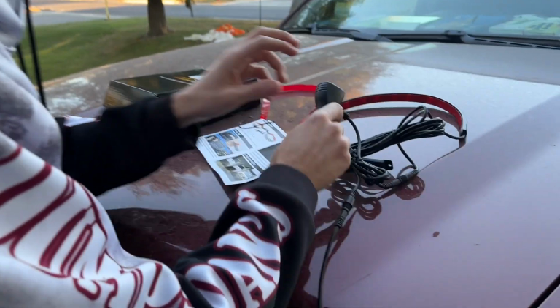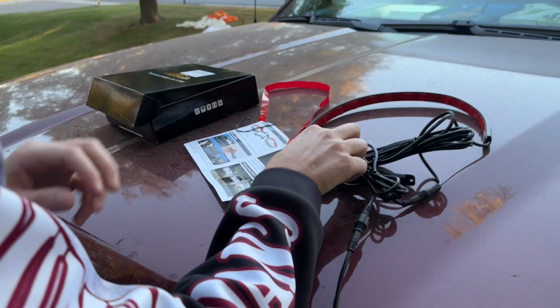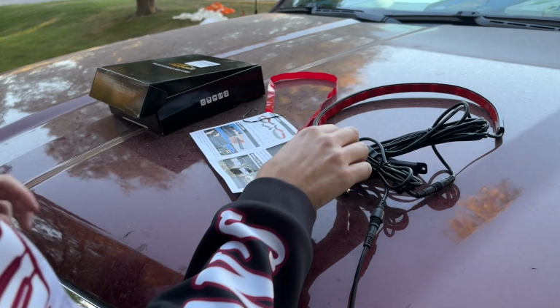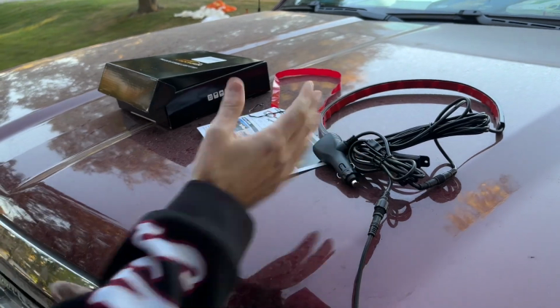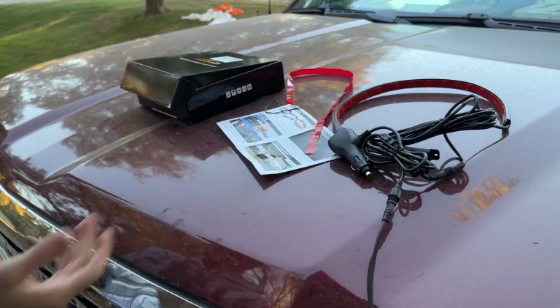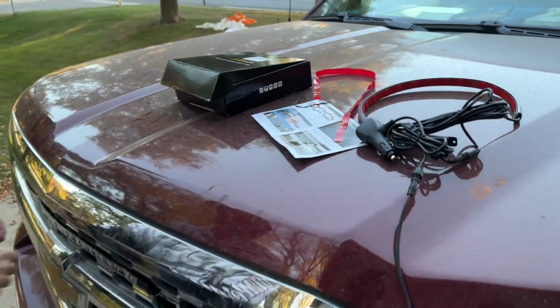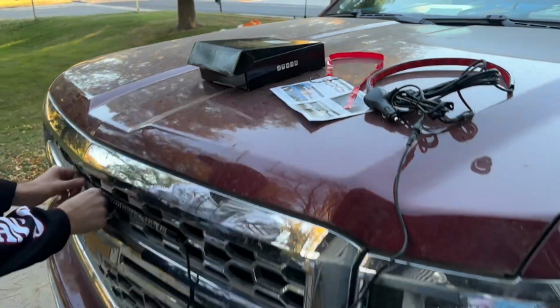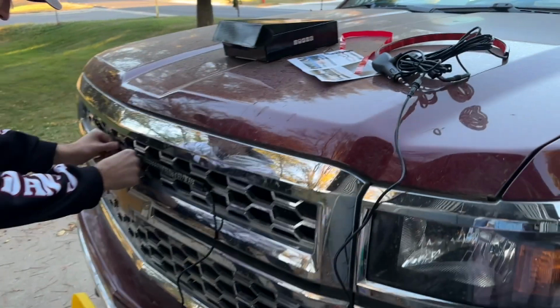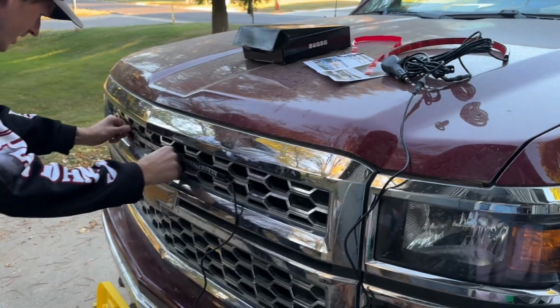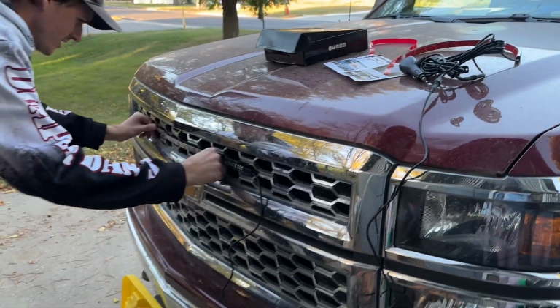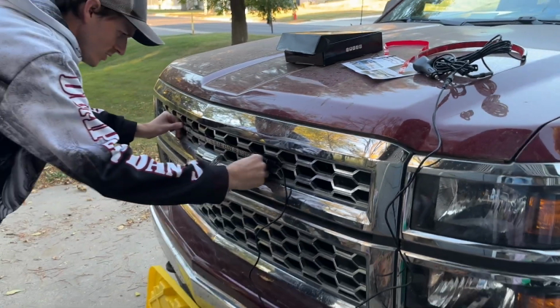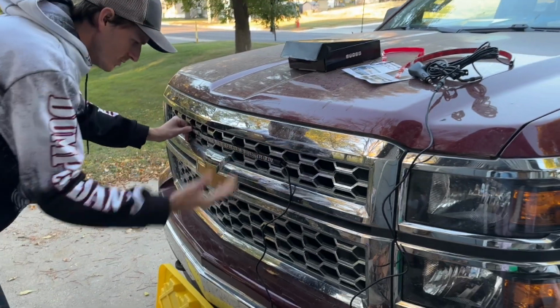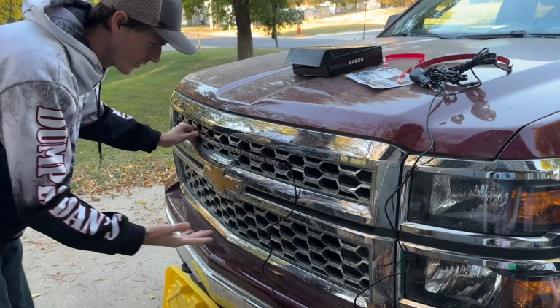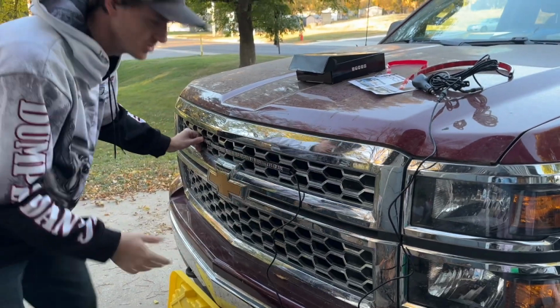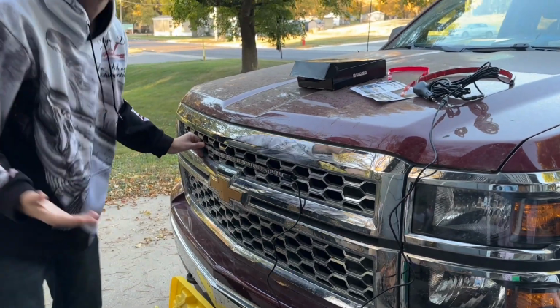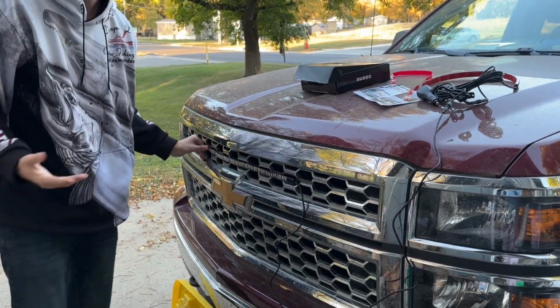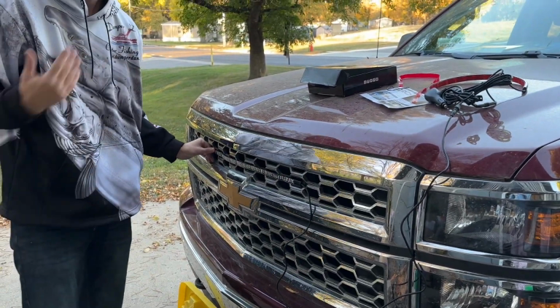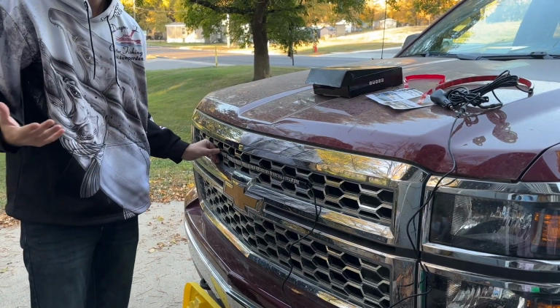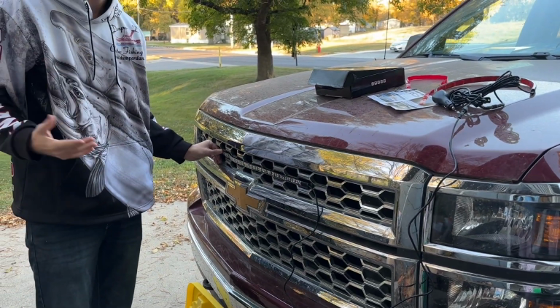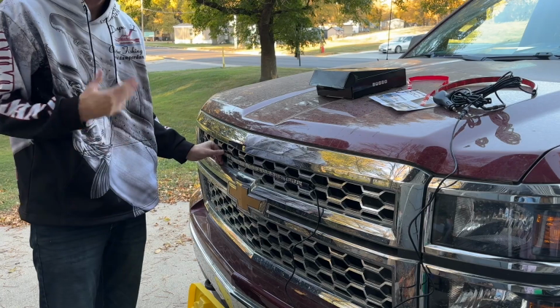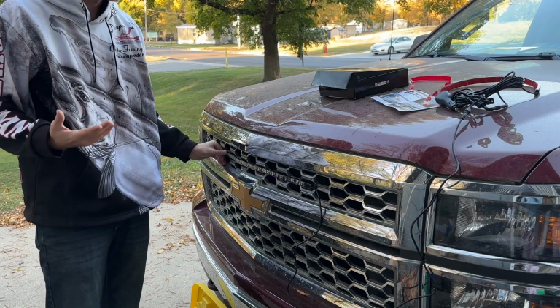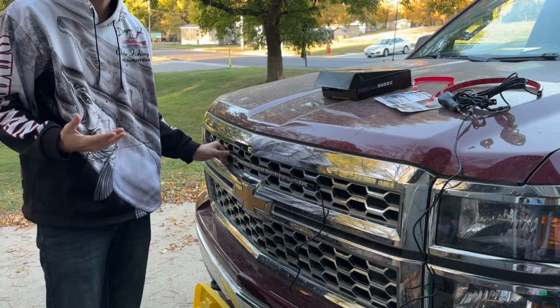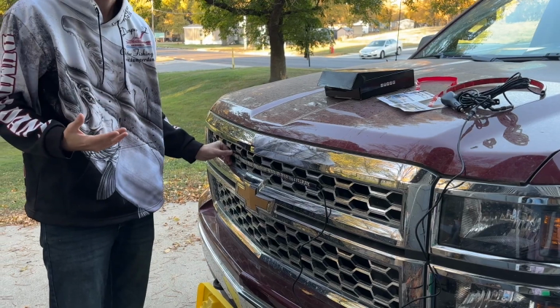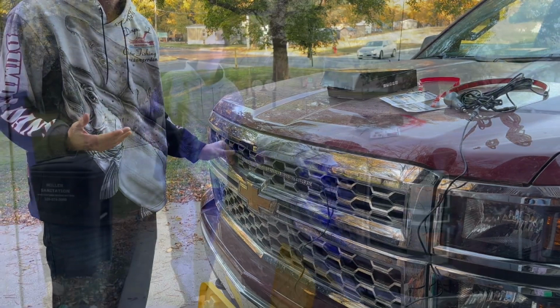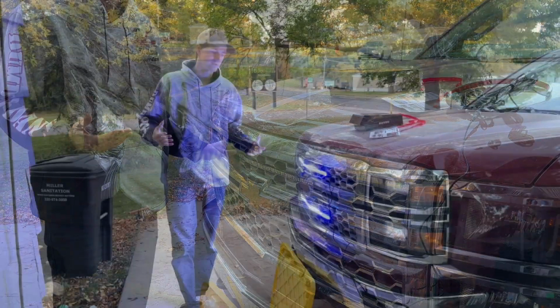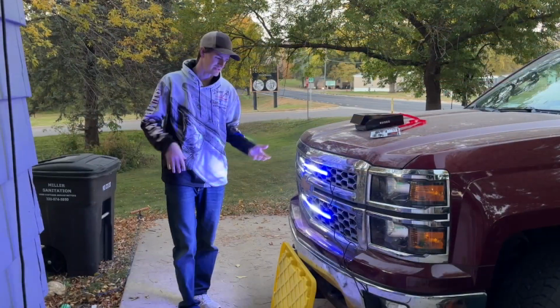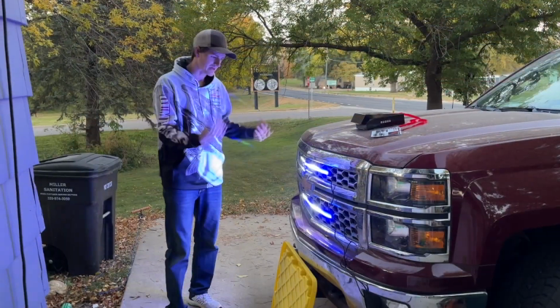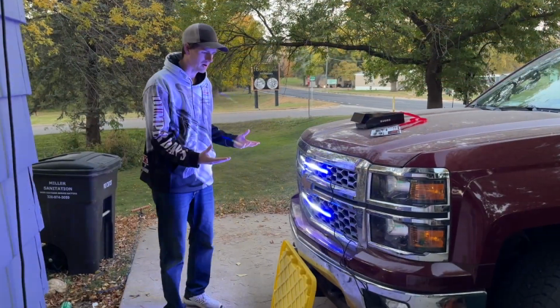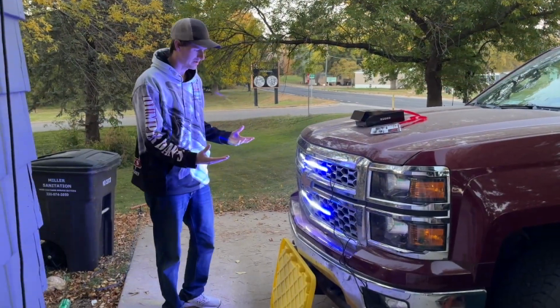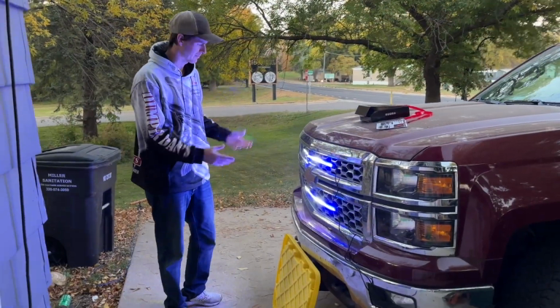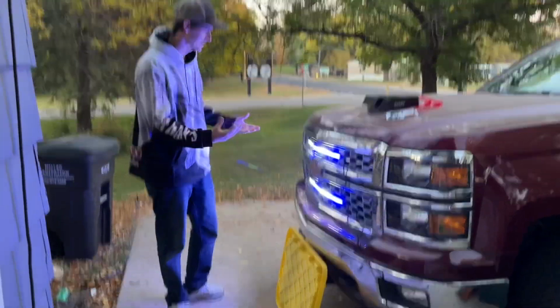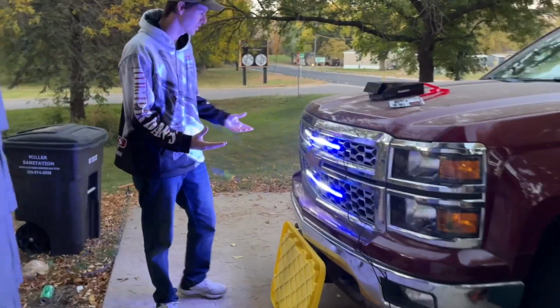I'm gonna get the second one installed here, and we're going to show them all lit up this evening. As you can see, we got them all lit up, ready to go.